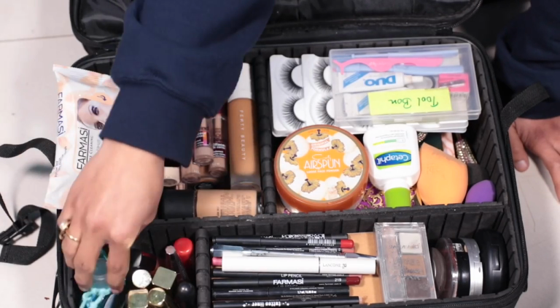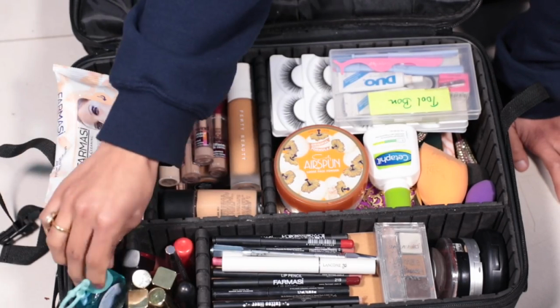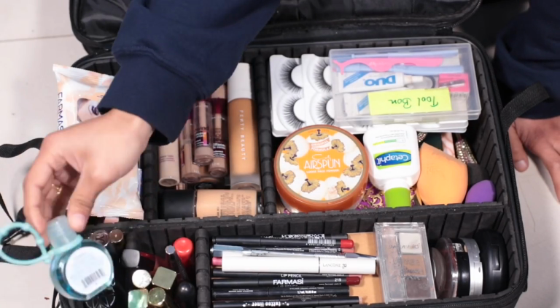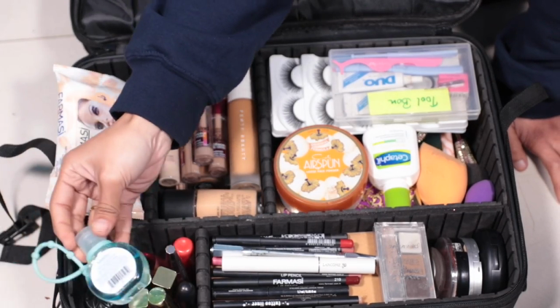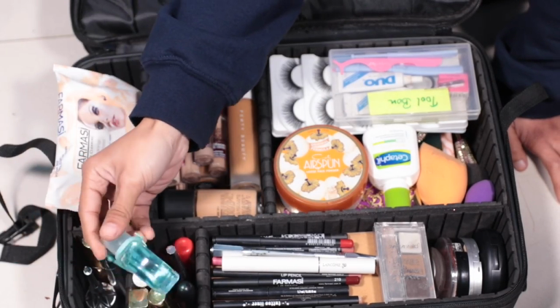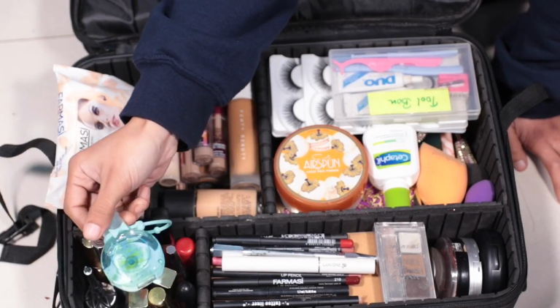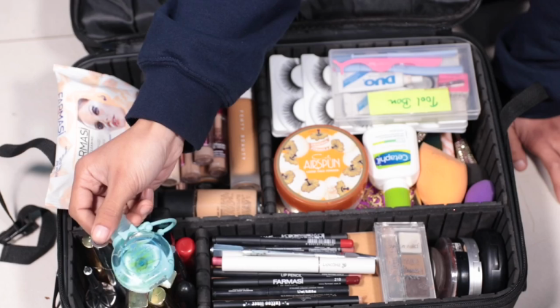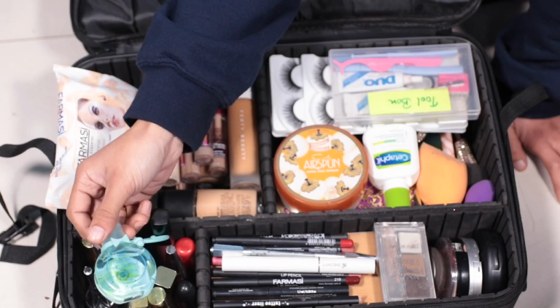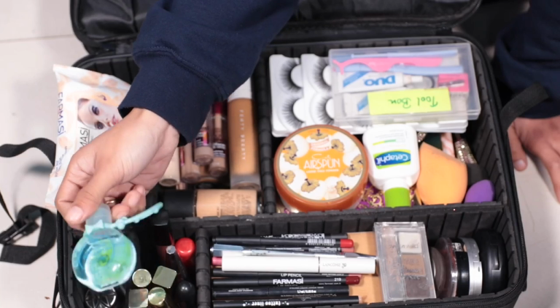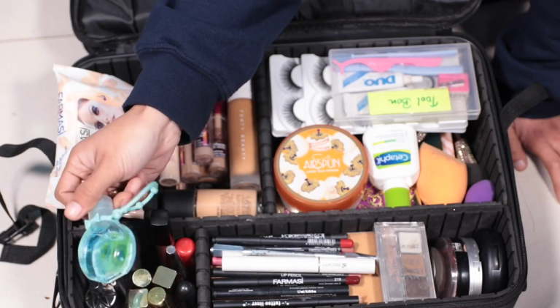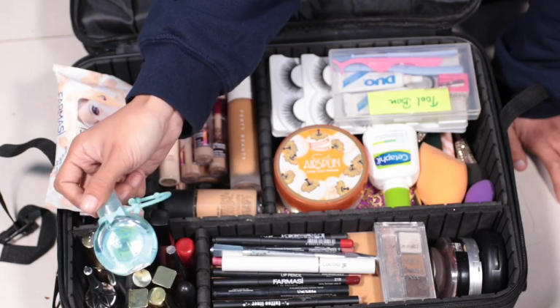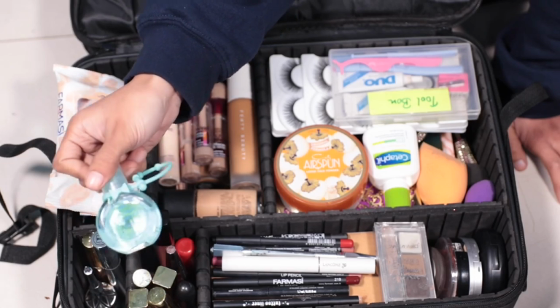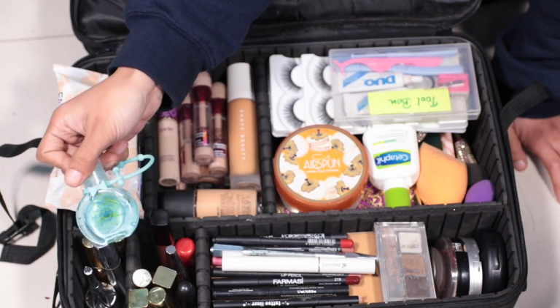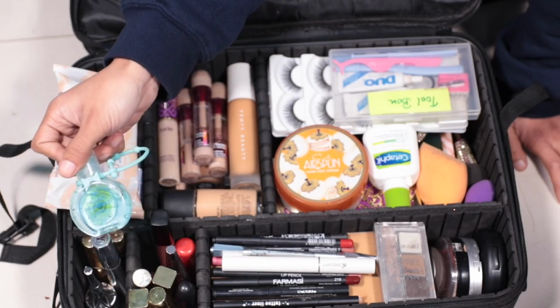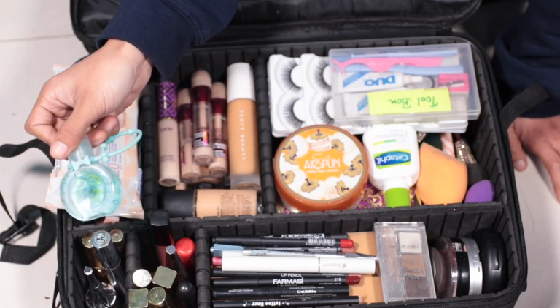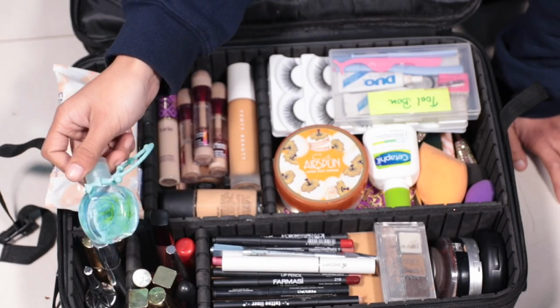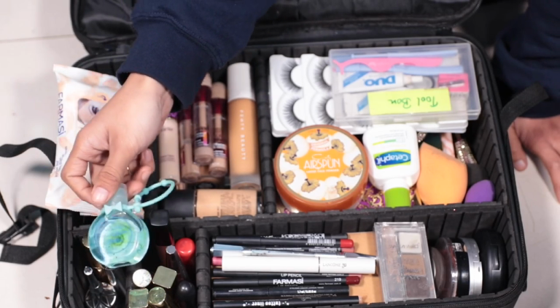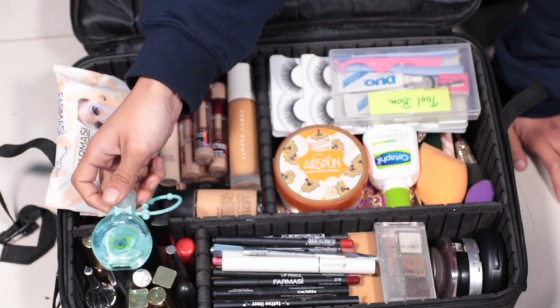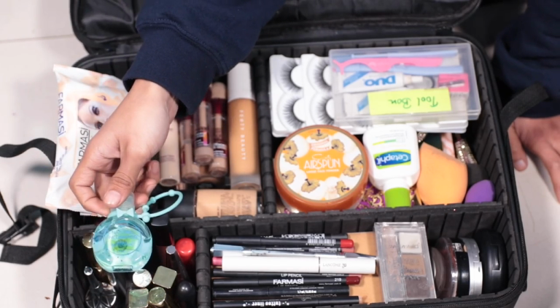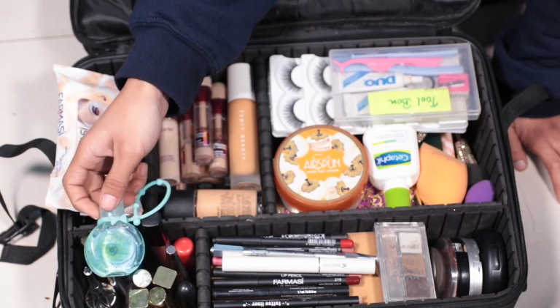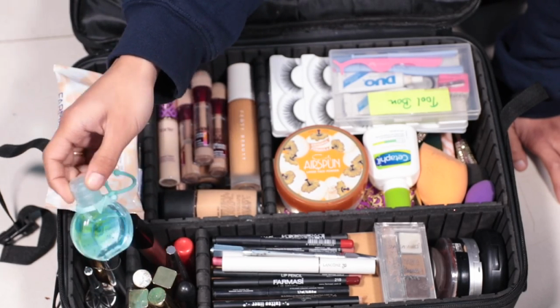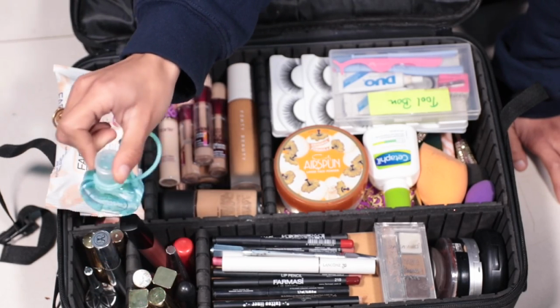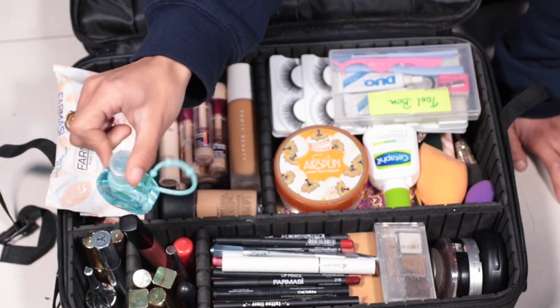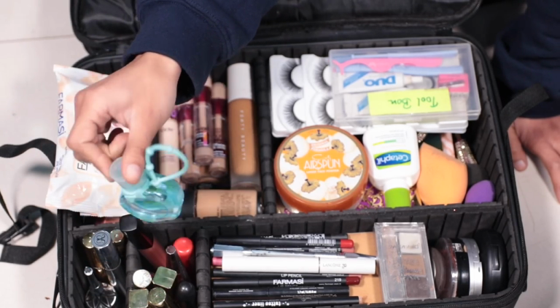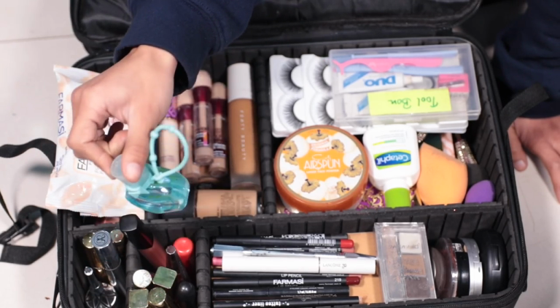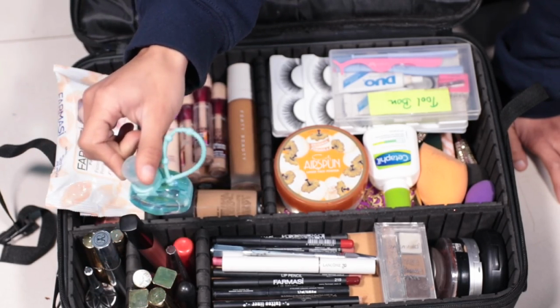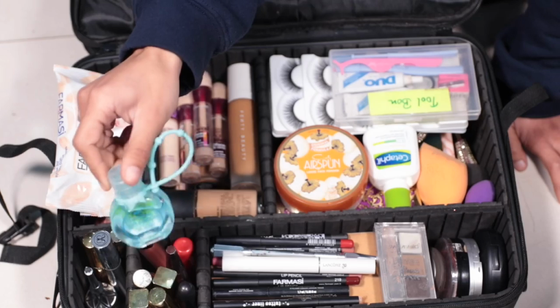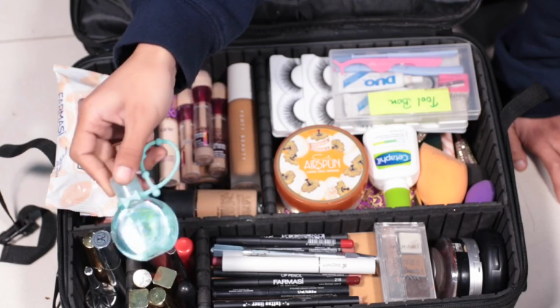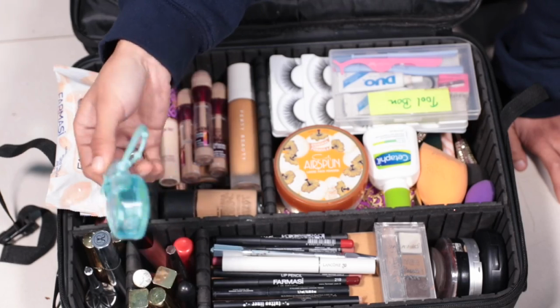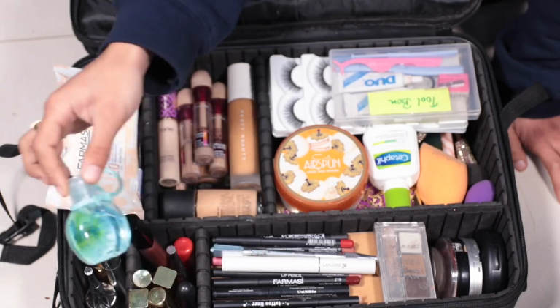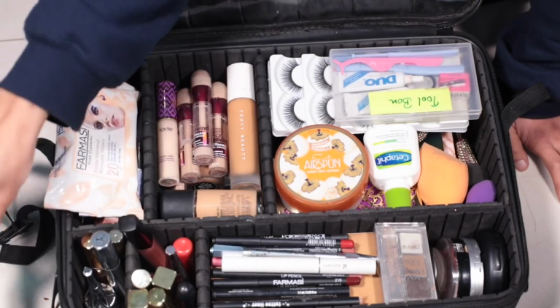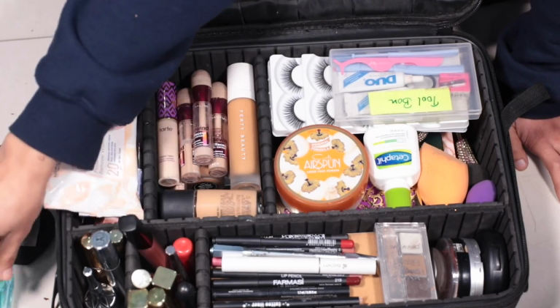This is my hand sanitizer — of course, this is a necessity. This is a cute little hand sanitizer. If you are going to do makeup on clients, you will need it.